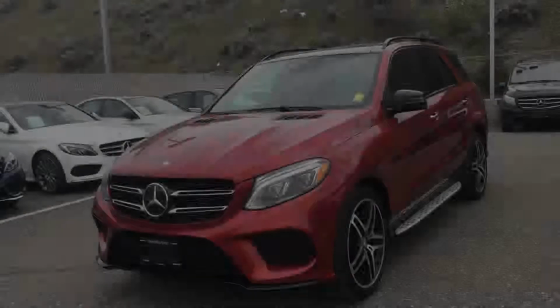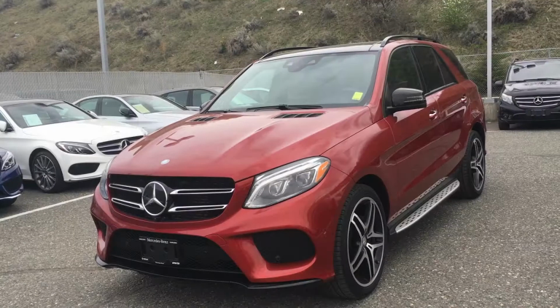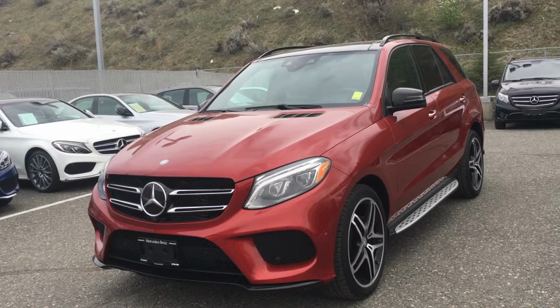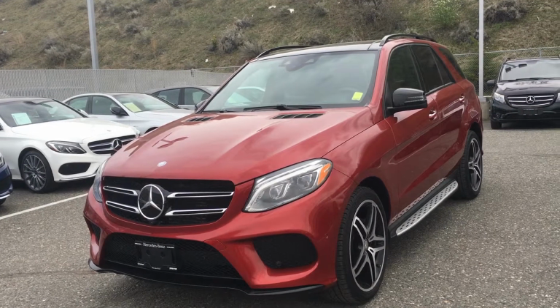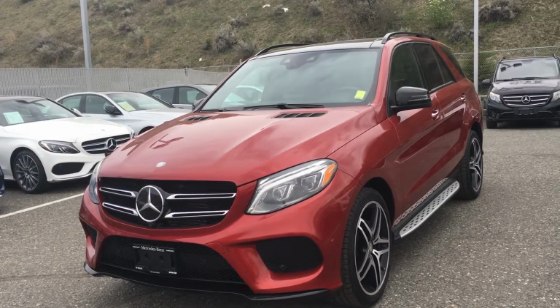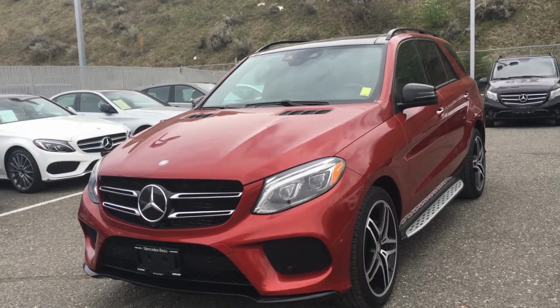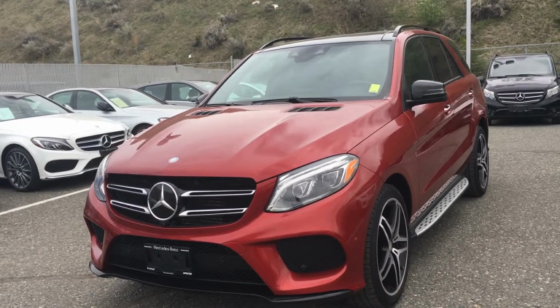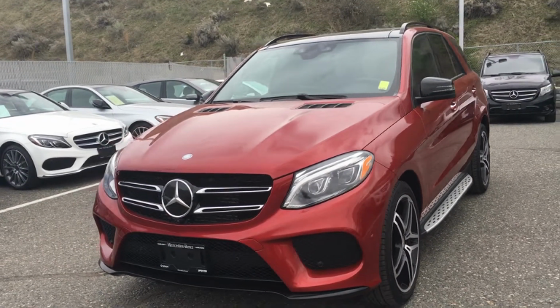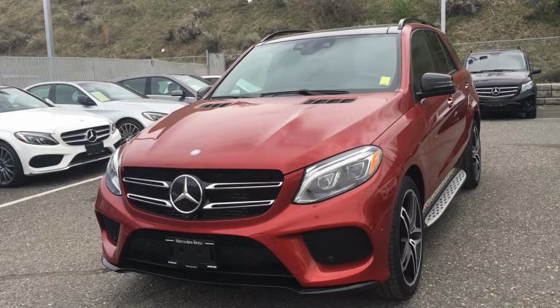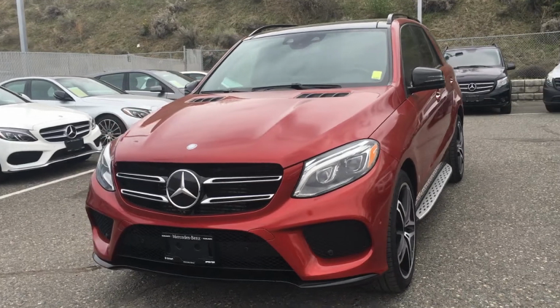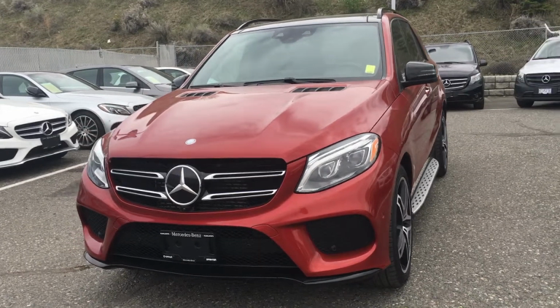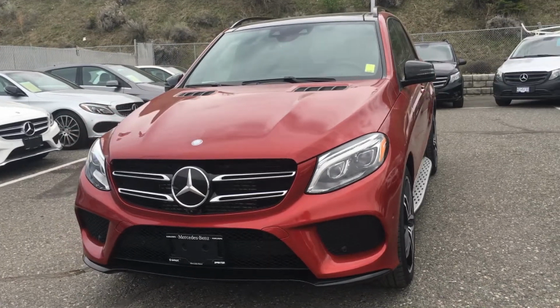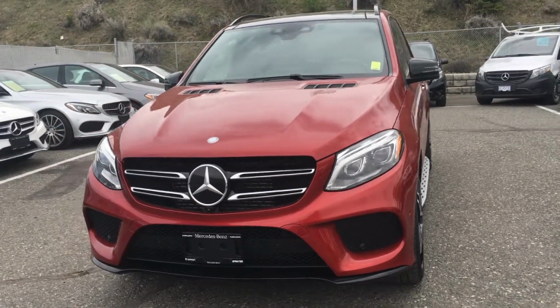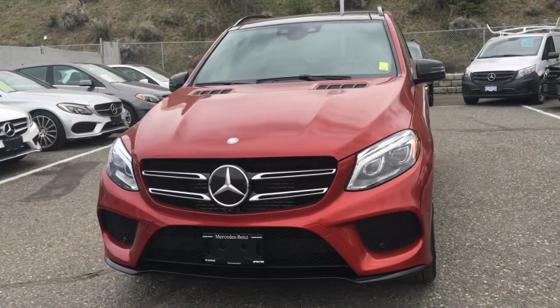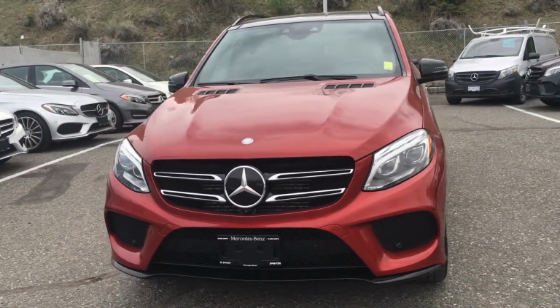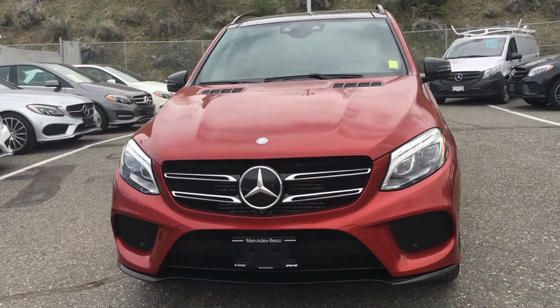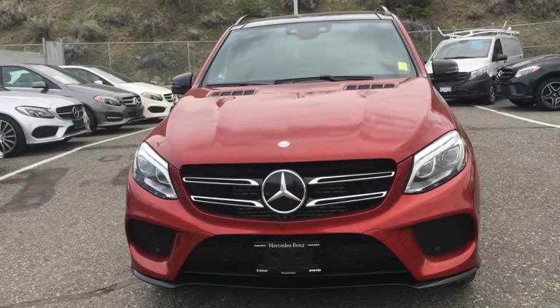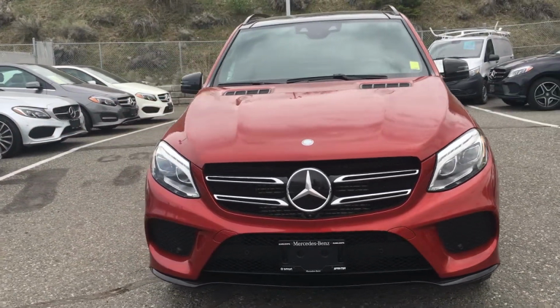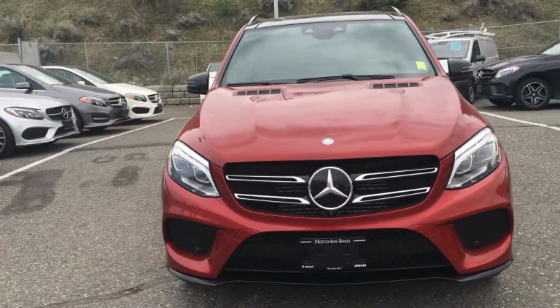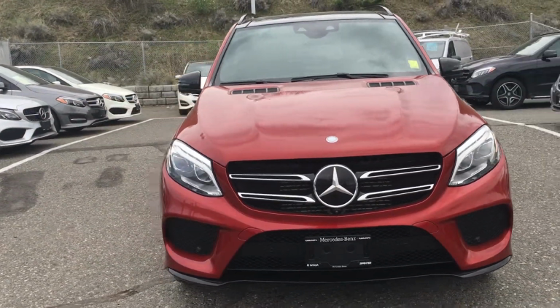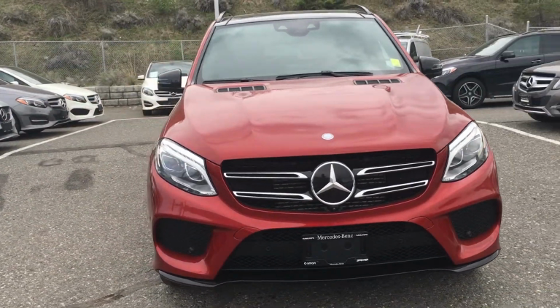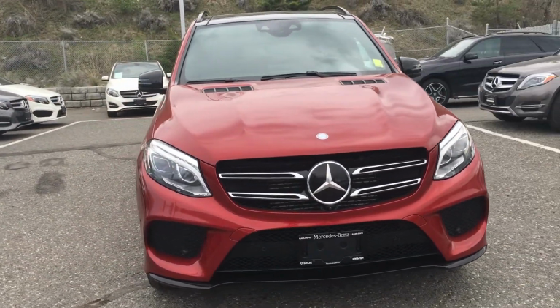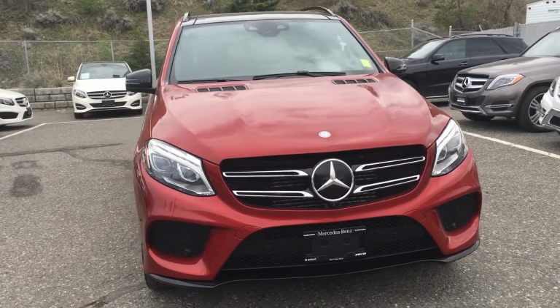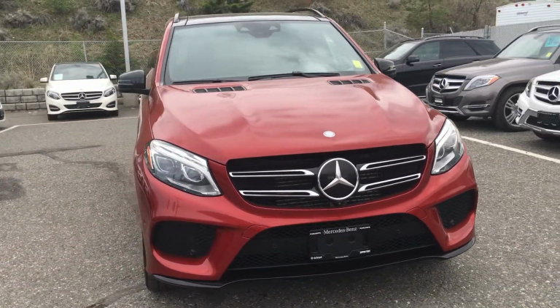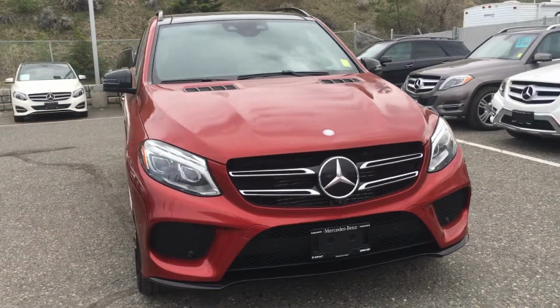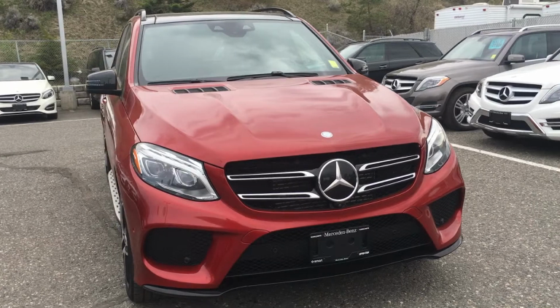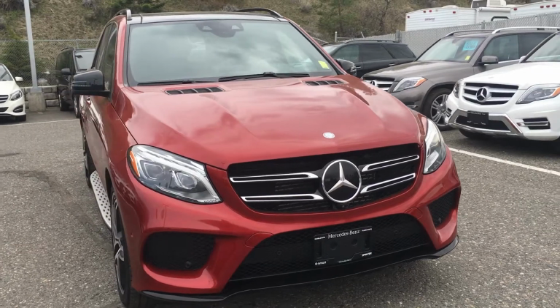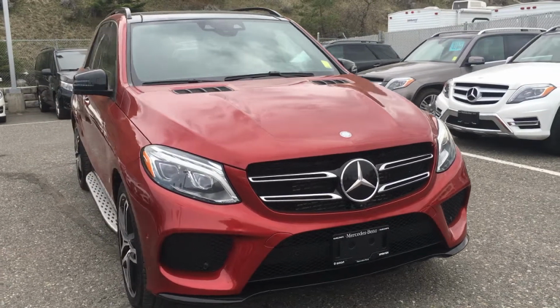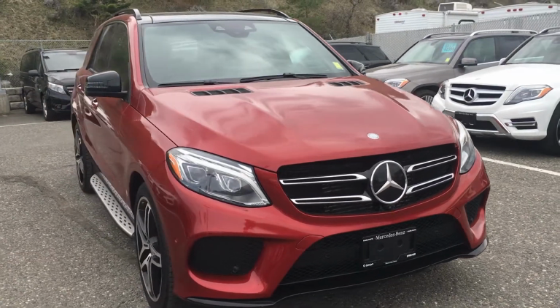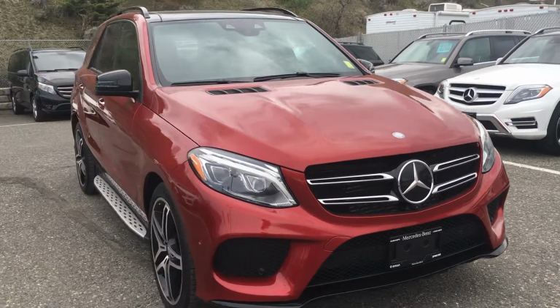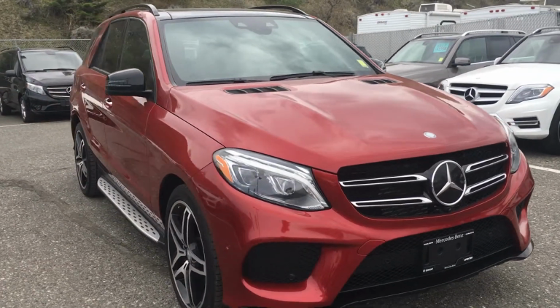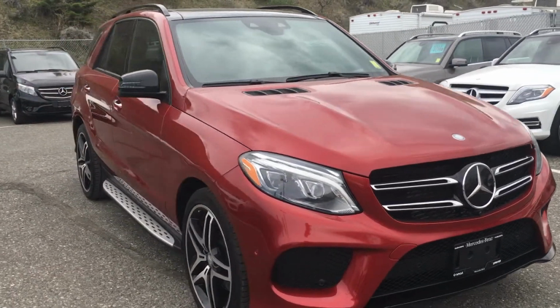Hello everyone, Blake here from Mercedes-Benz Kamloops, located at 695C Laval Crescent. Today we're taking a look at our 2016 Mercedes-Benz GLE 350.